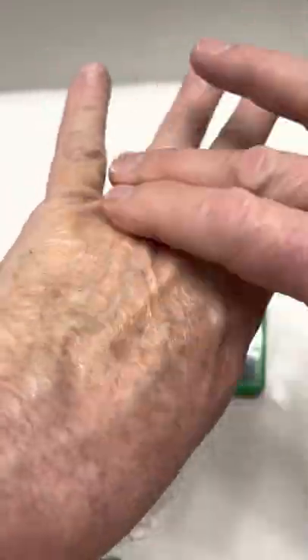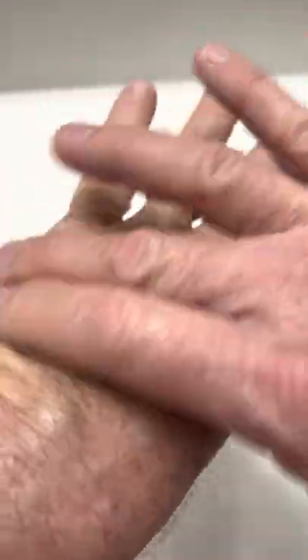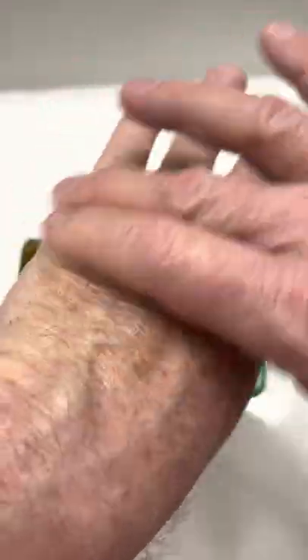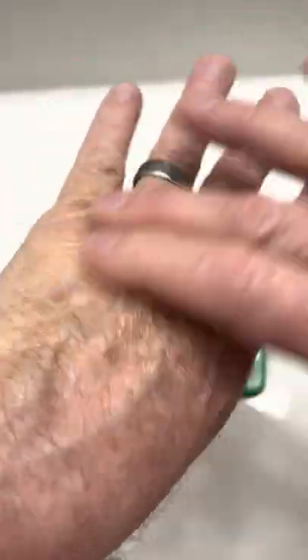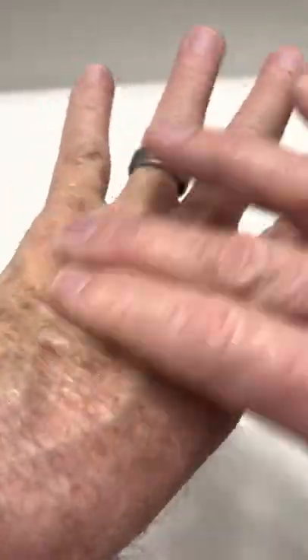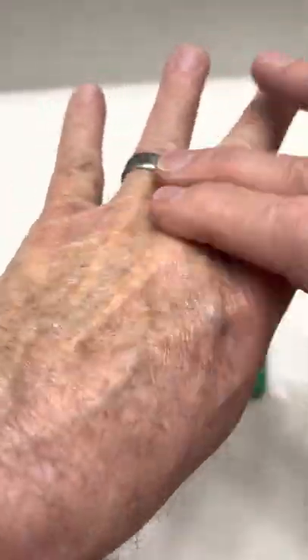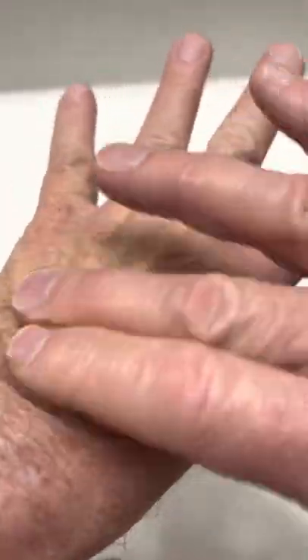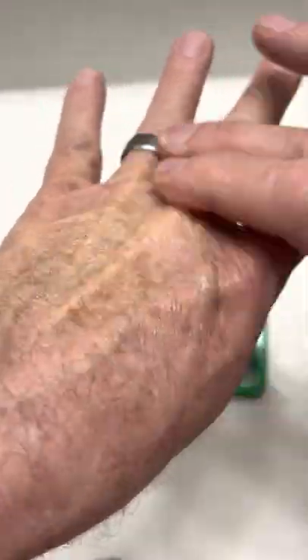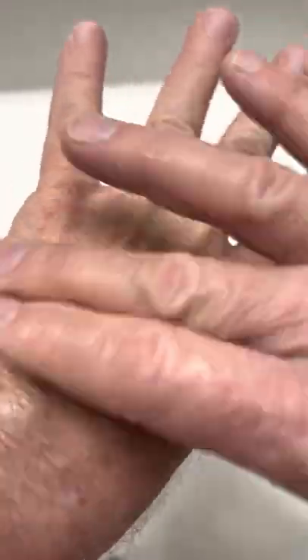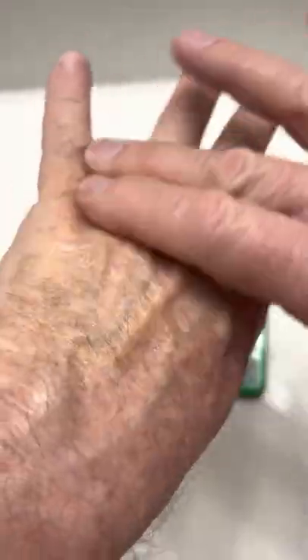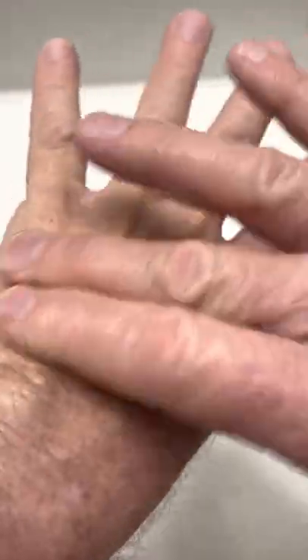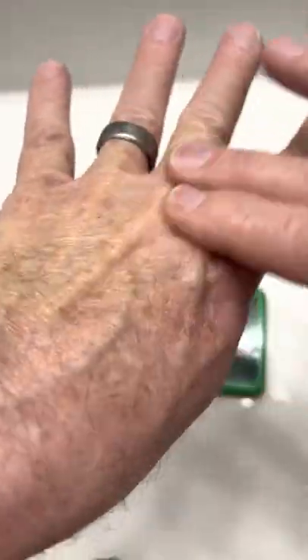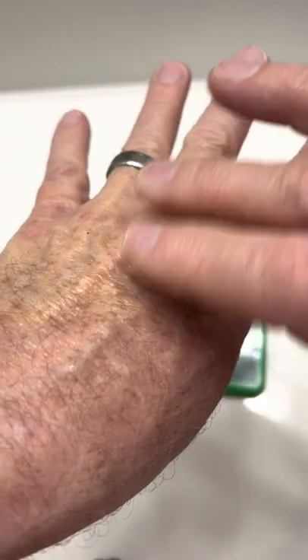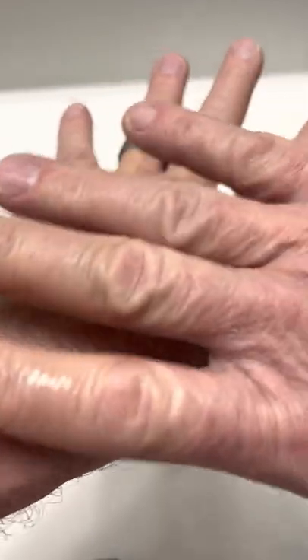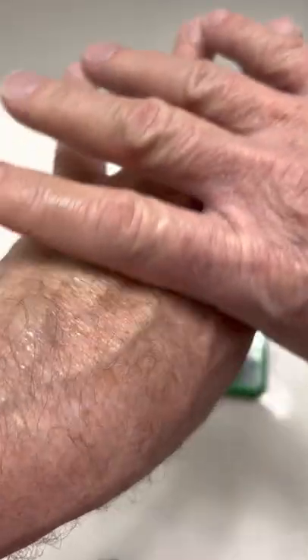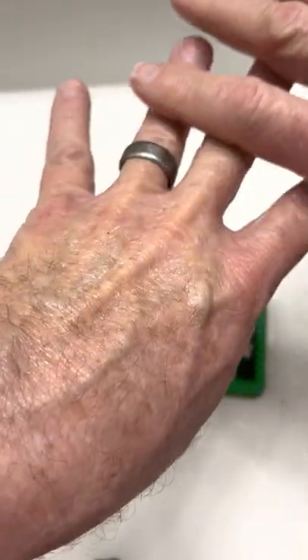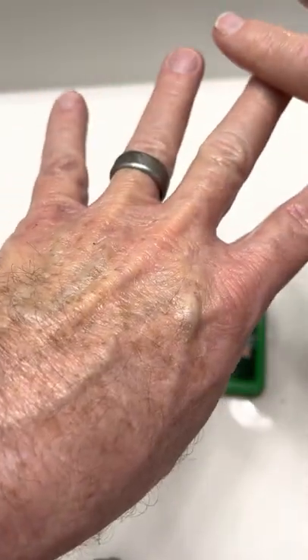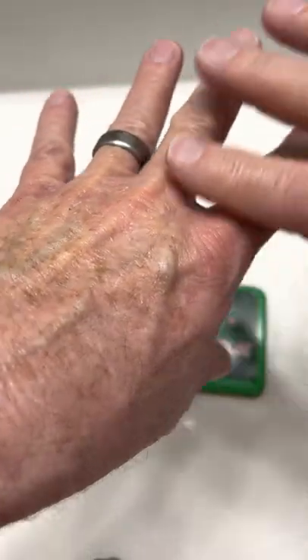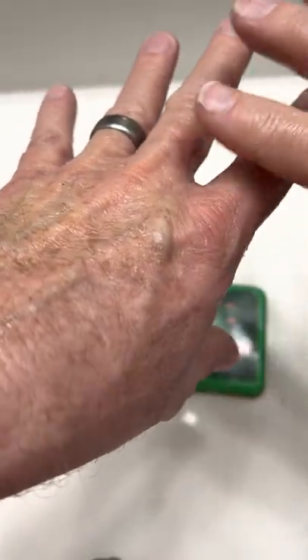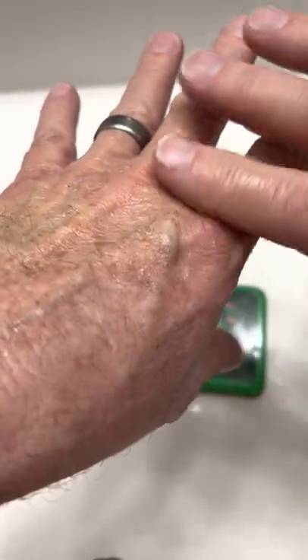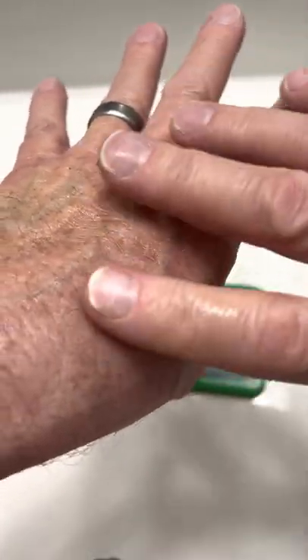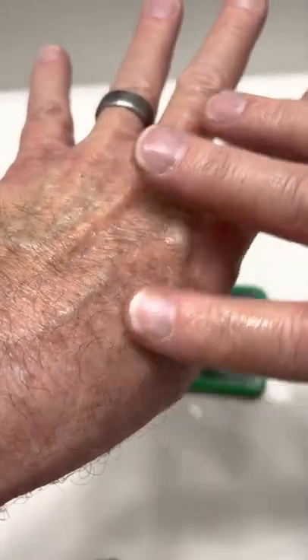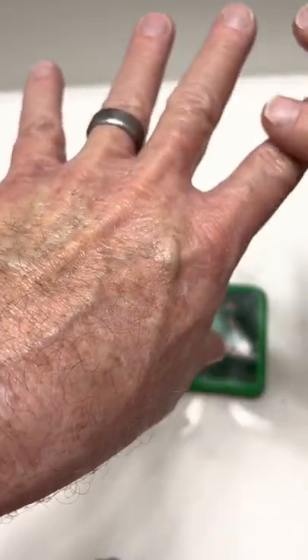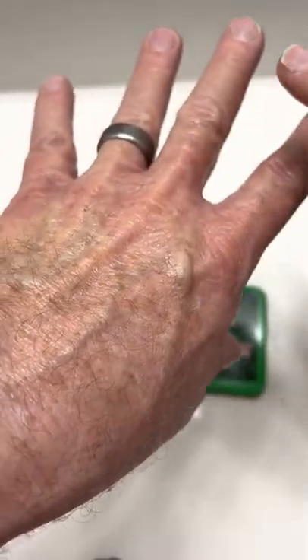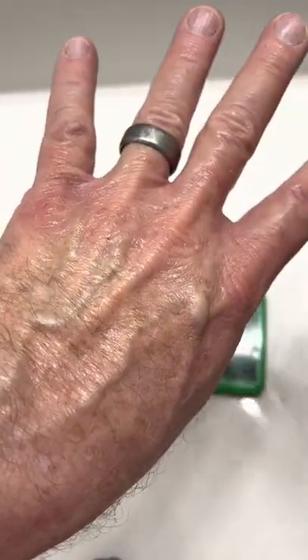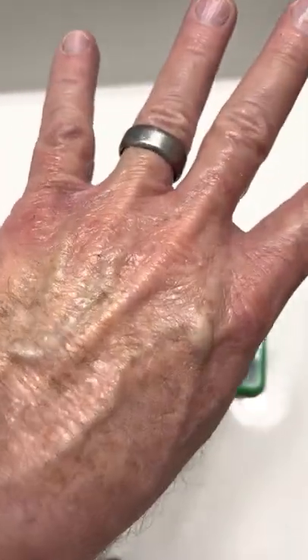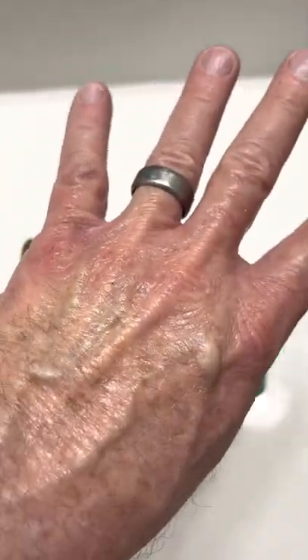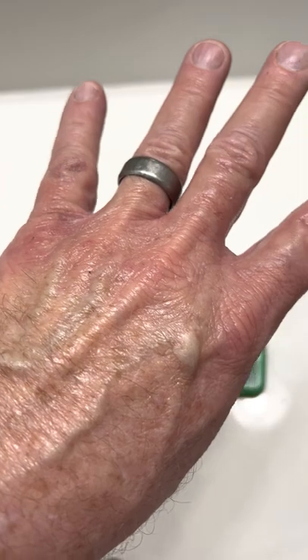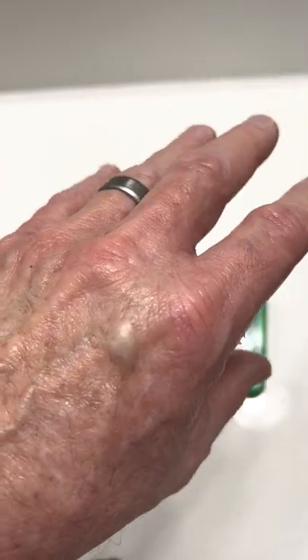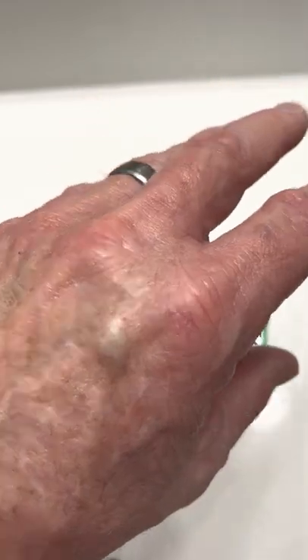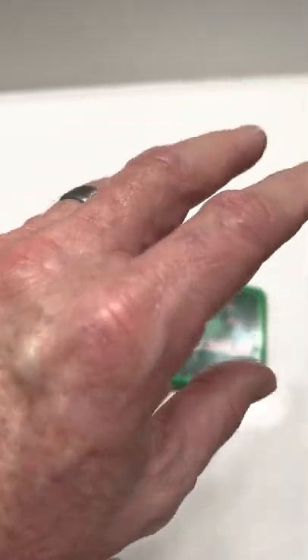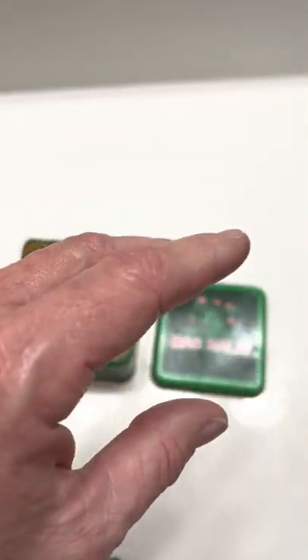That stuff will dry your hands out, especially in the summertime. But in the wintertime, I always get this dryness on the top of my hands and it just starts splitting. It gets really dry — it's horrible and very painful too.